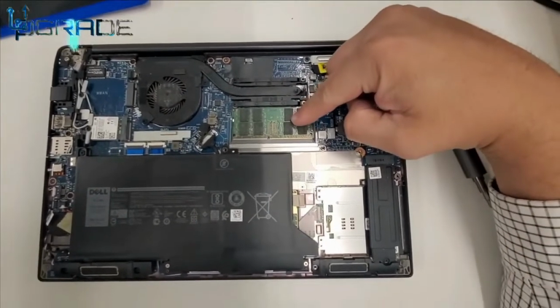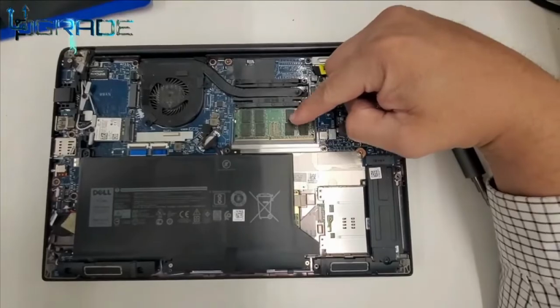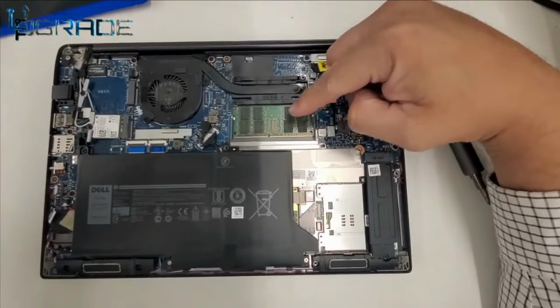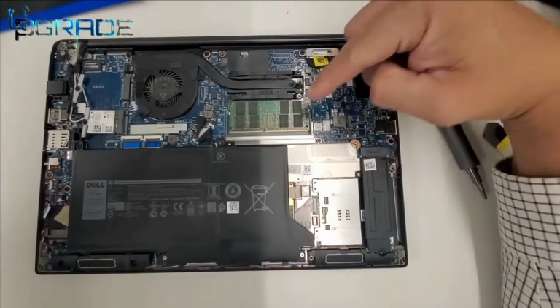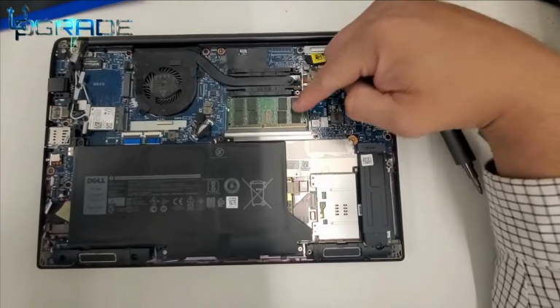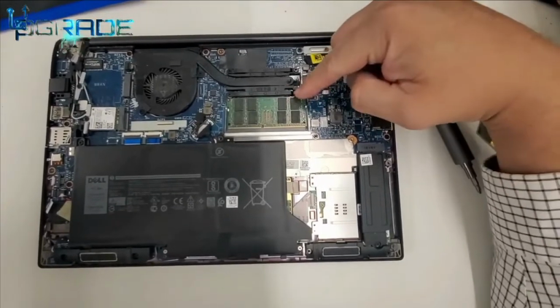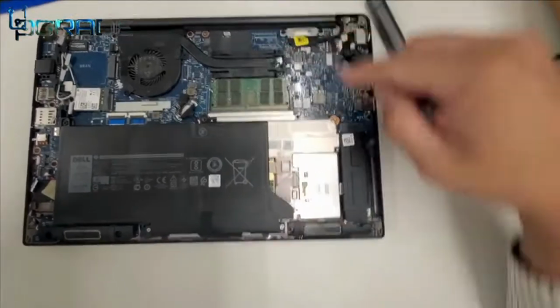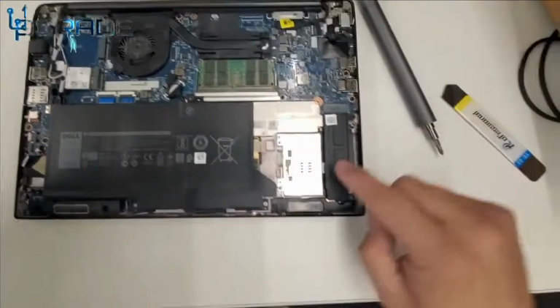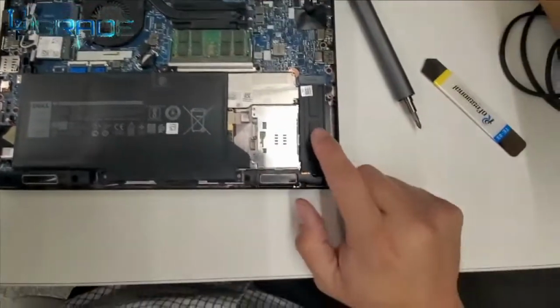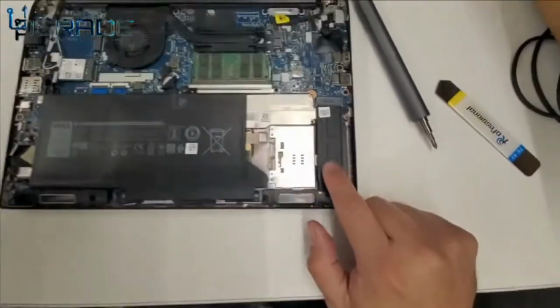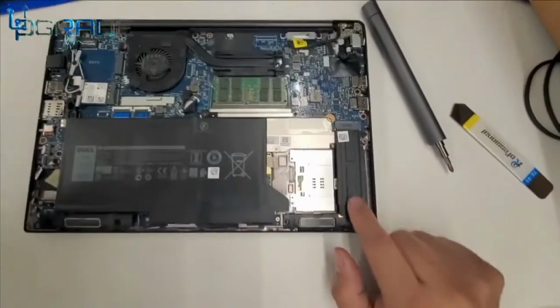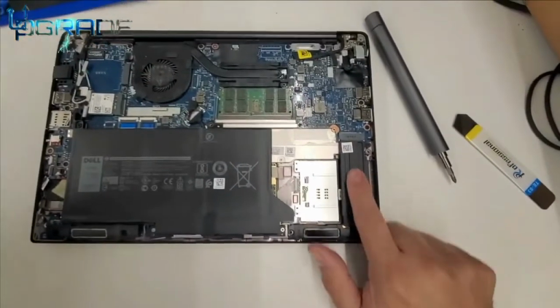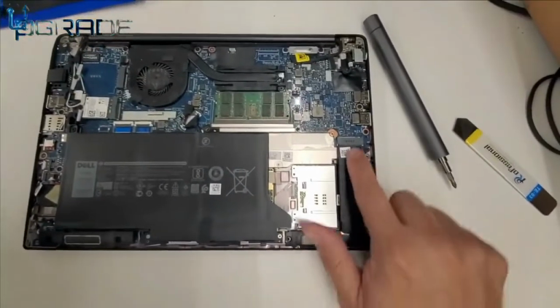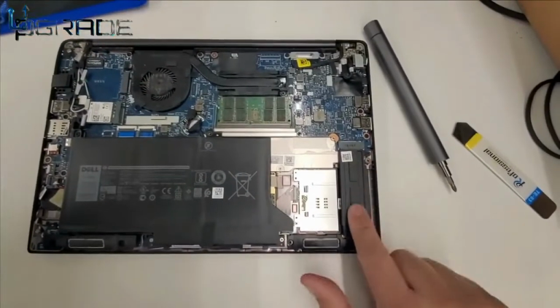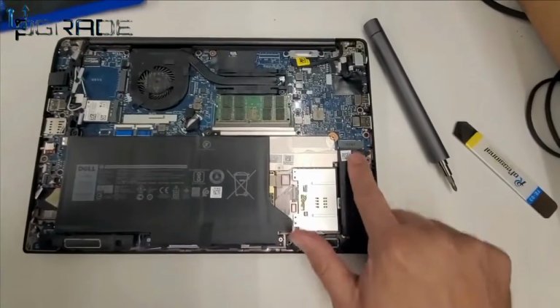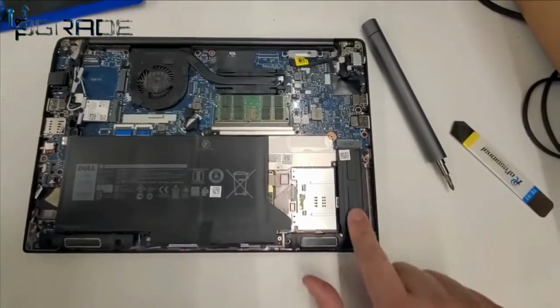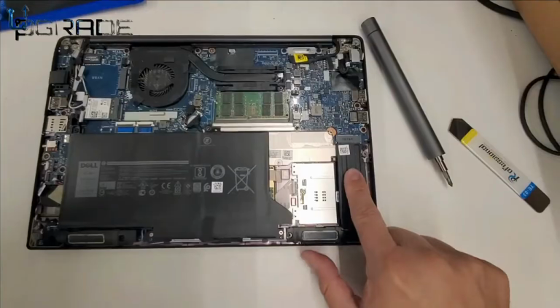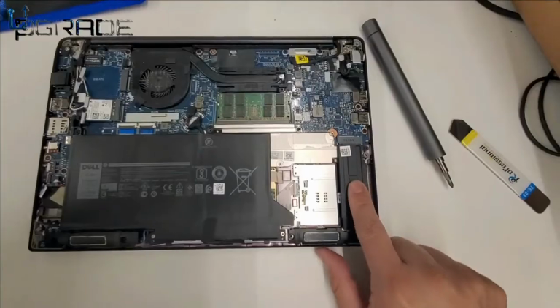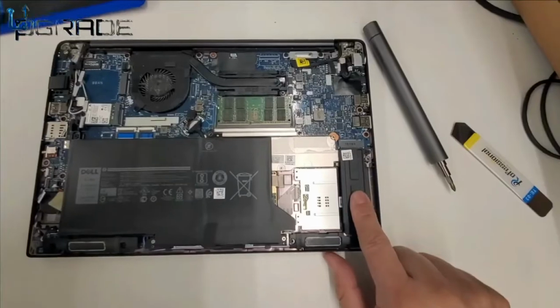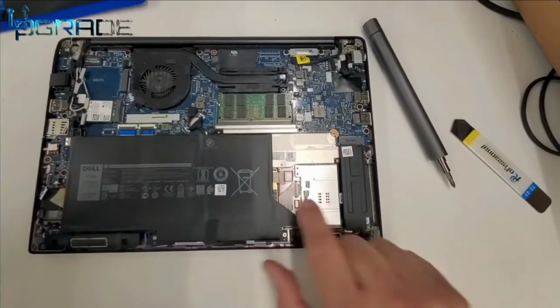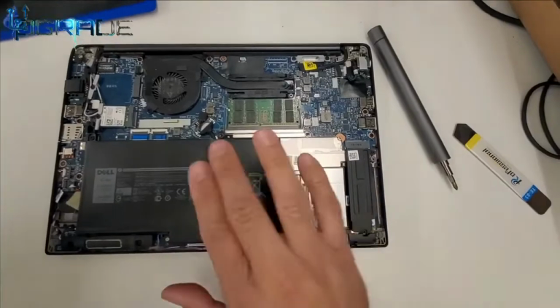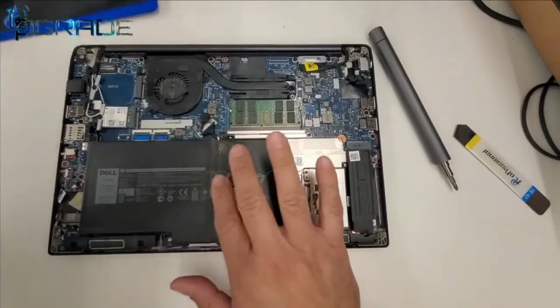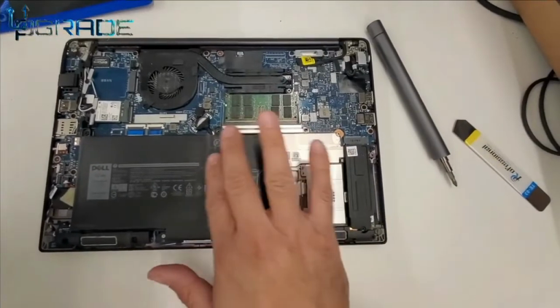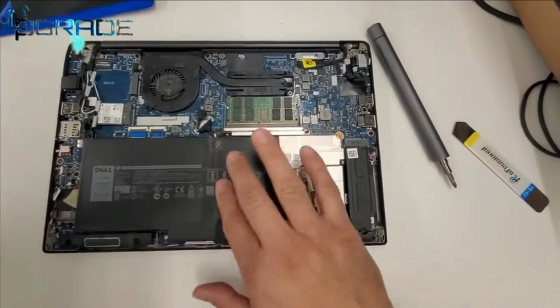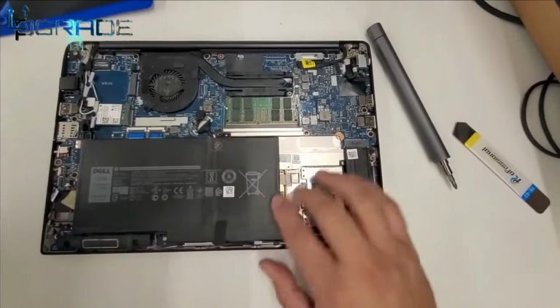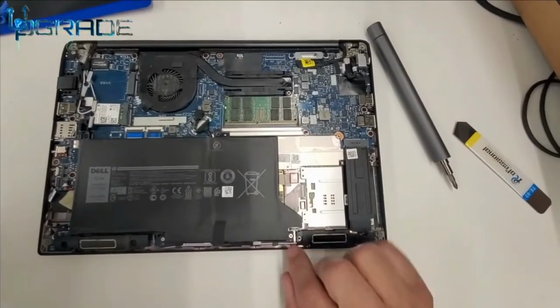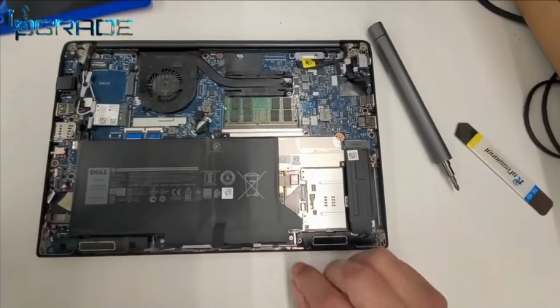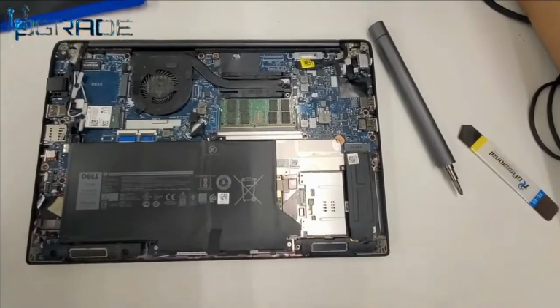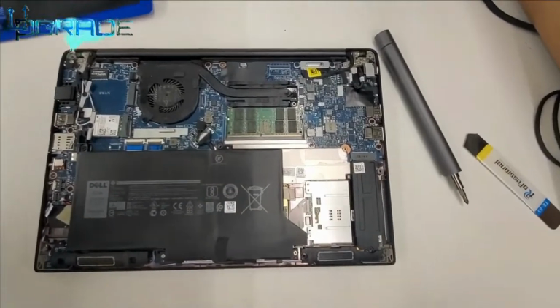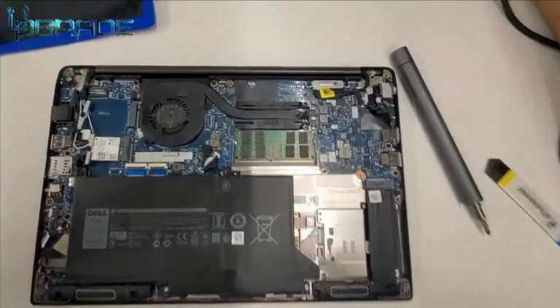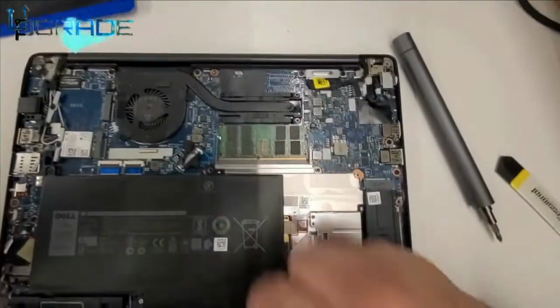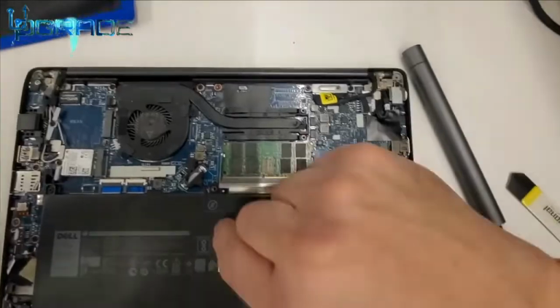Let's go over some internals. Here are two memory chips, and the second one has the M.2 that goes right here in this slot. Now if you notice, the battery is right in the center — it's not the largest battery, but there's enough room for another battery.